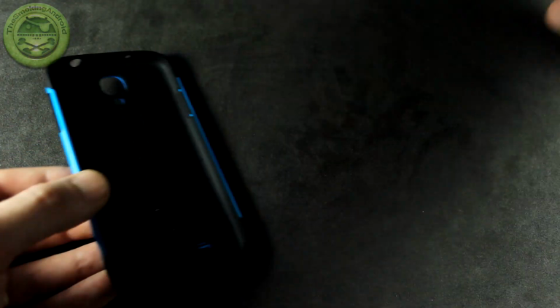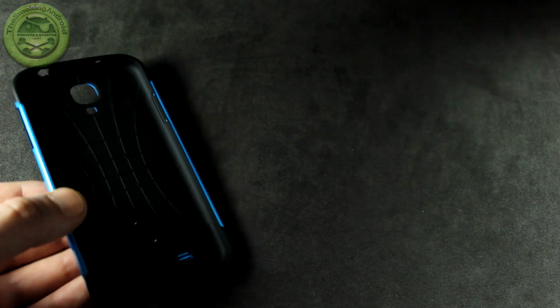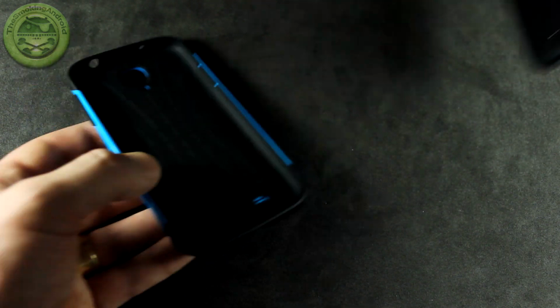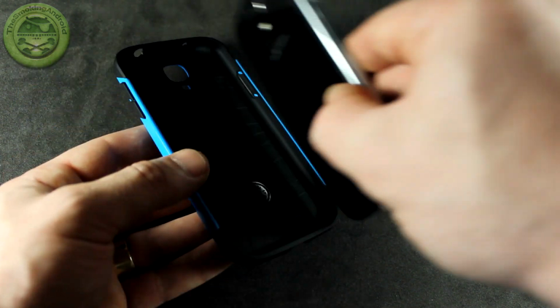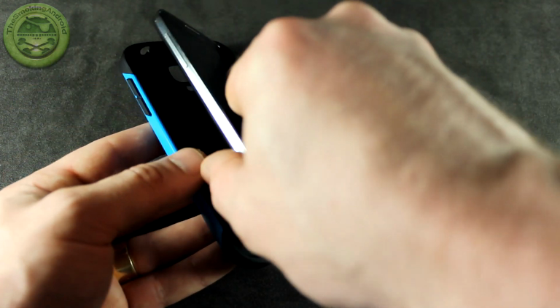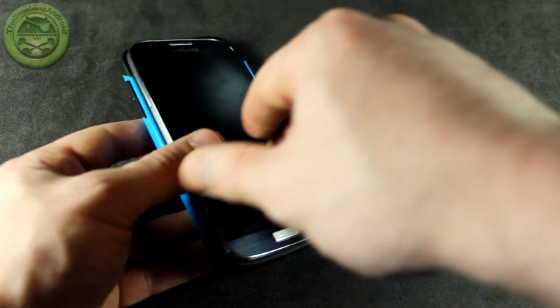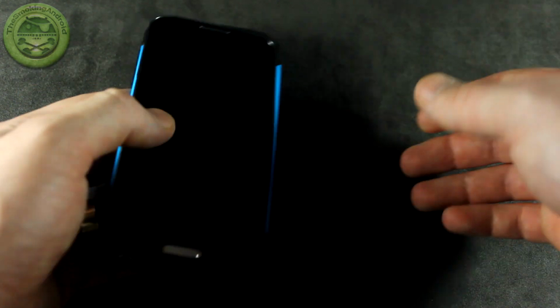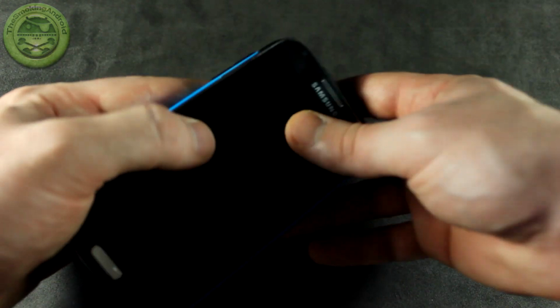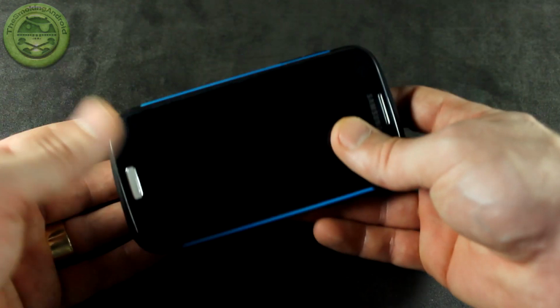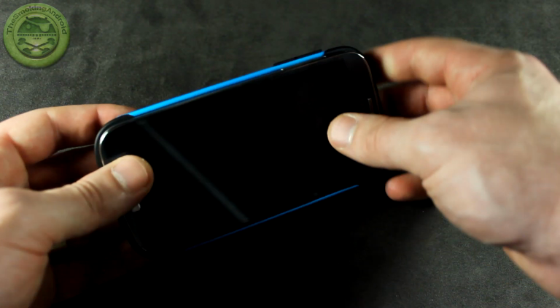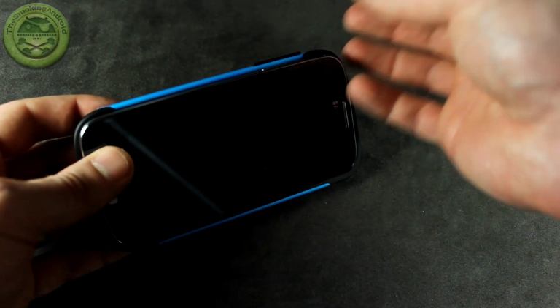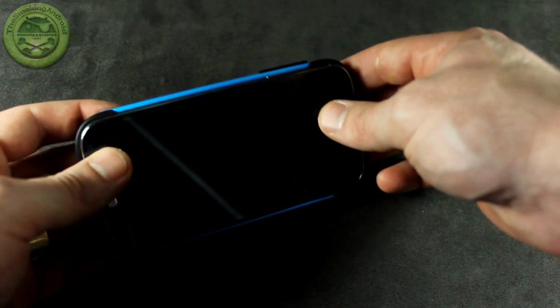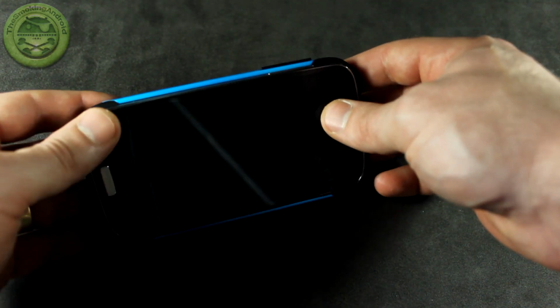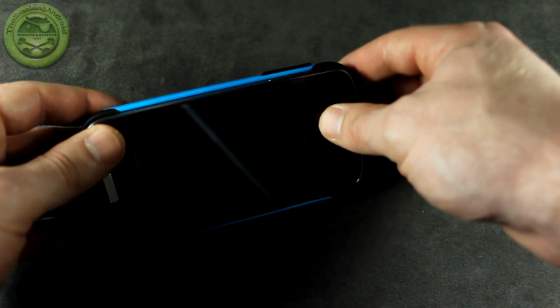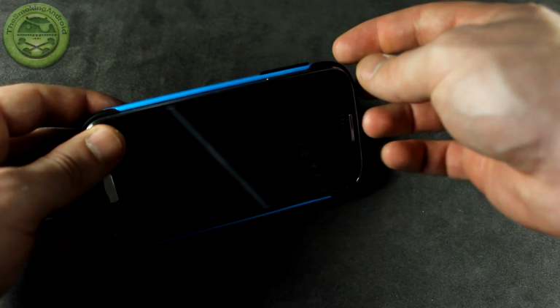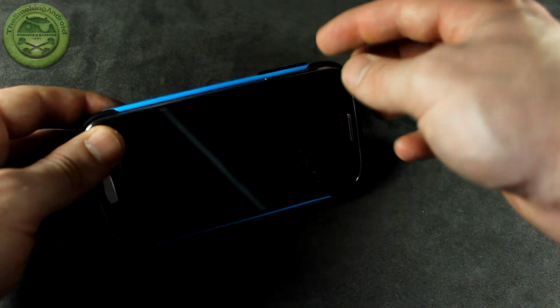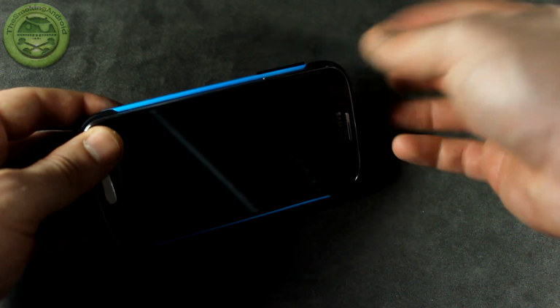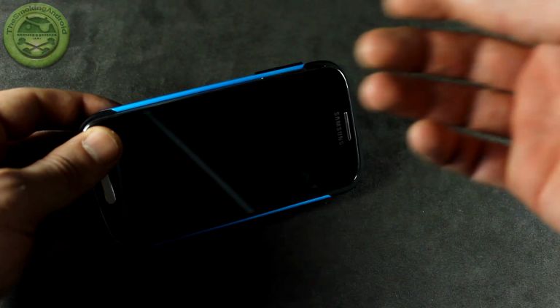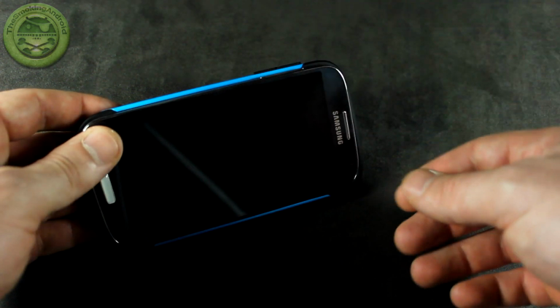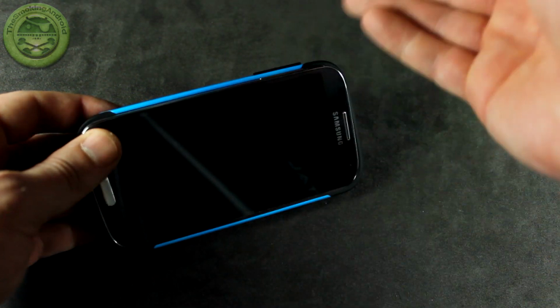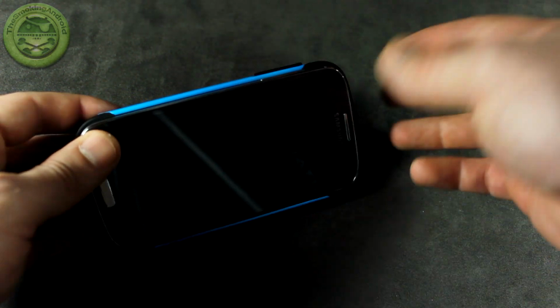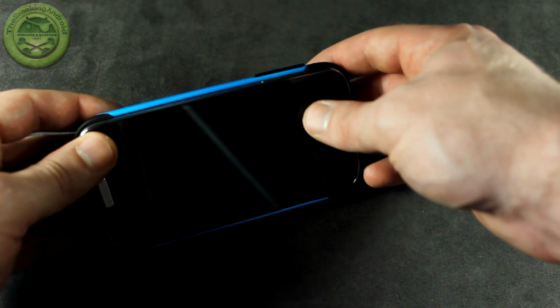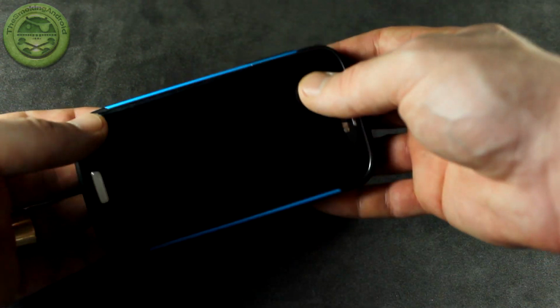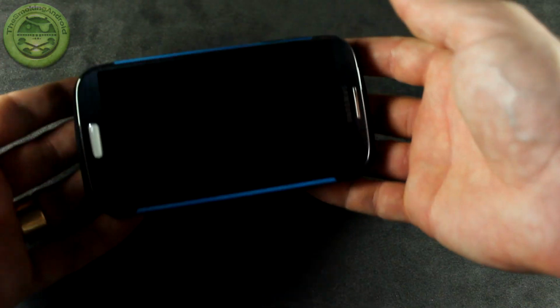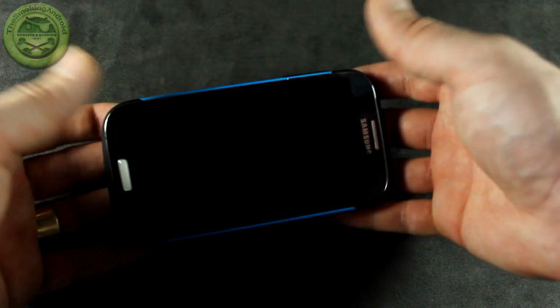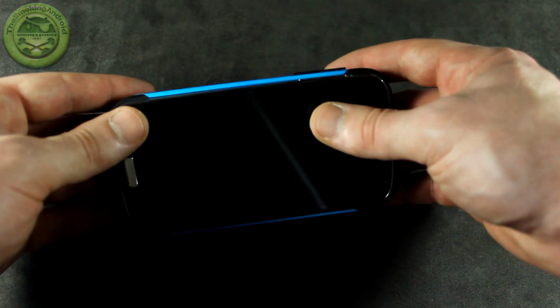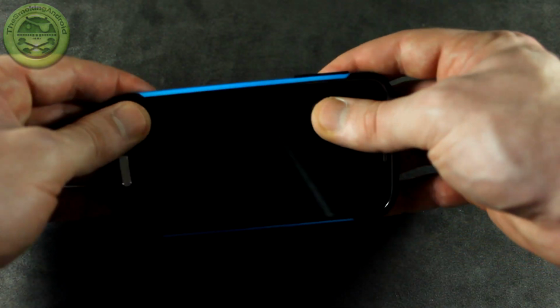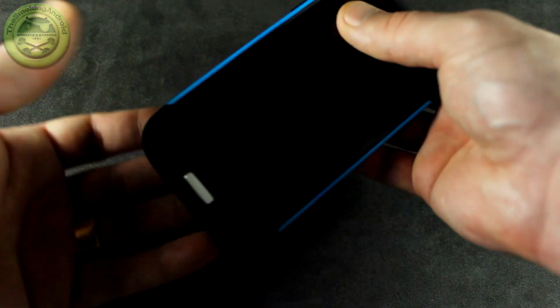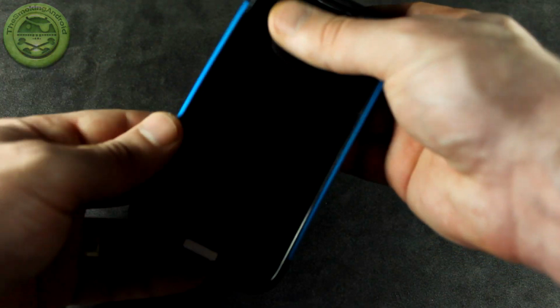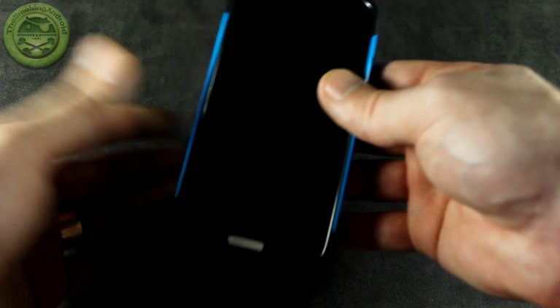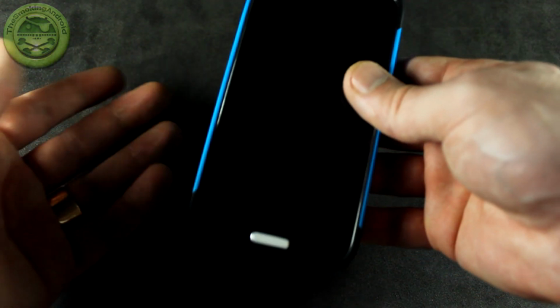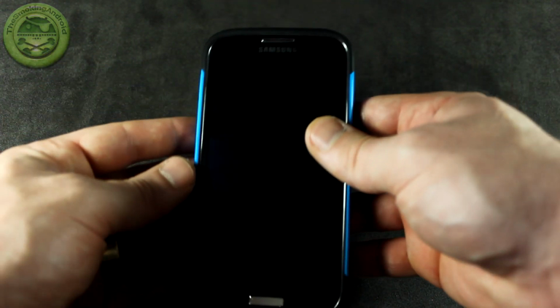So we'll go ahead and install the phone. Some people say that you need to install it with the TPU part out first — I'll explain TPU in a minute — but really just put it in place and snap it in and it's installed.